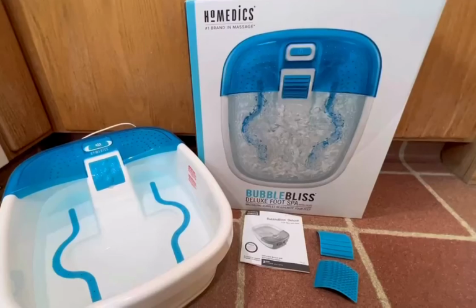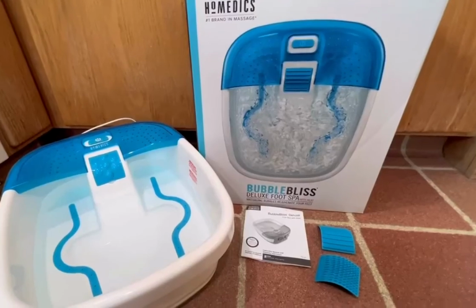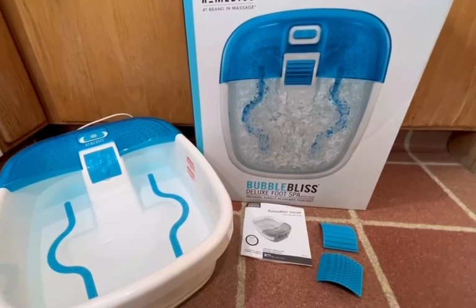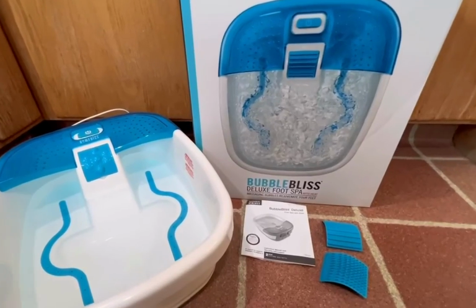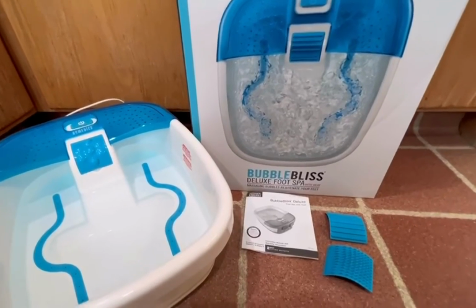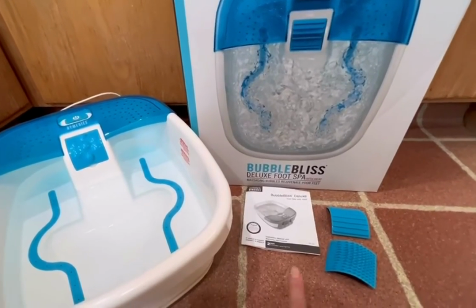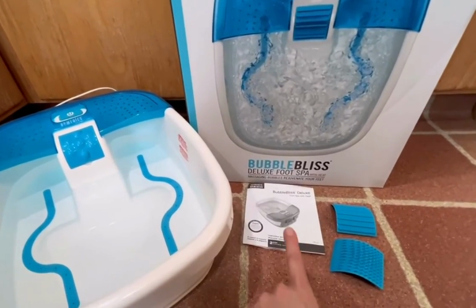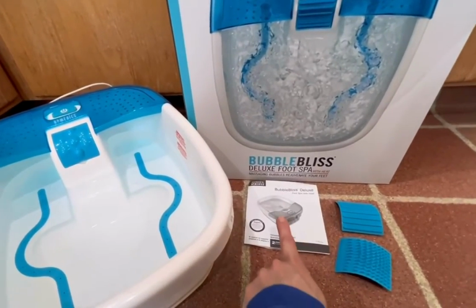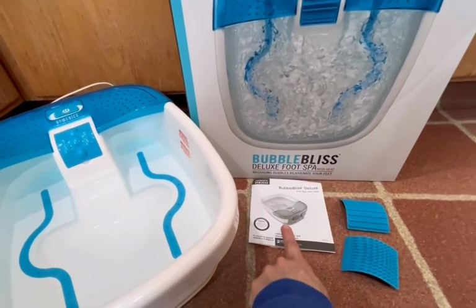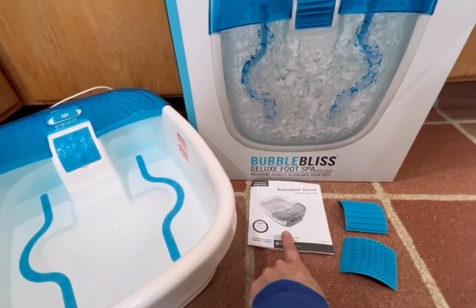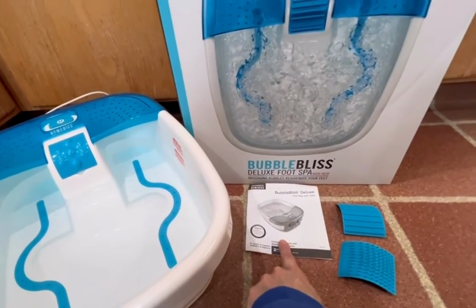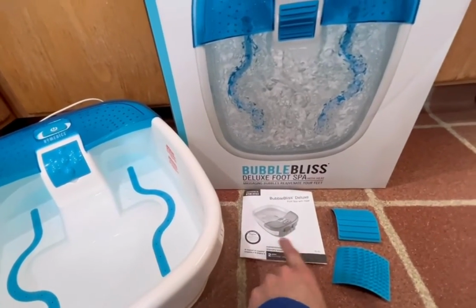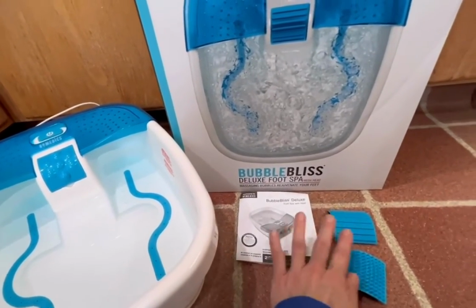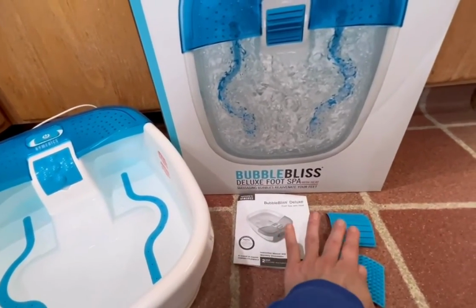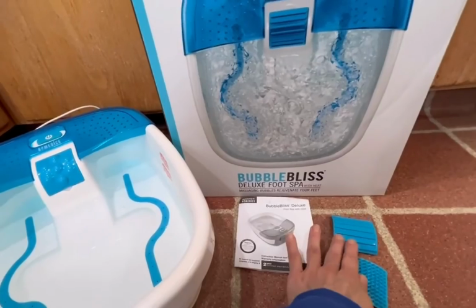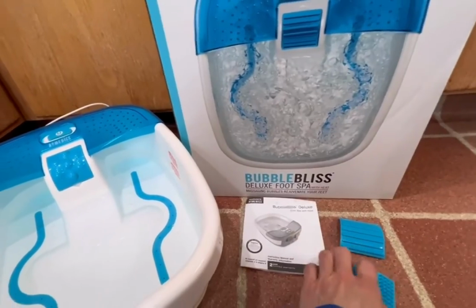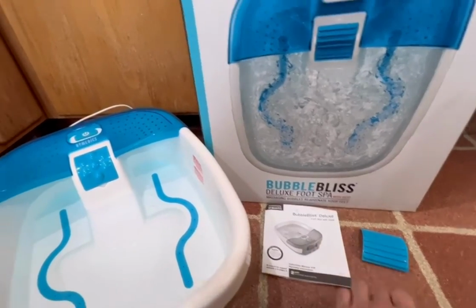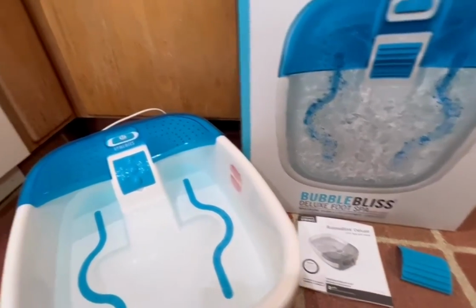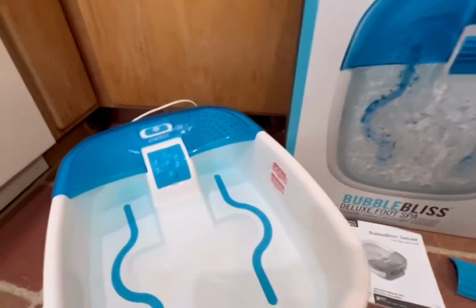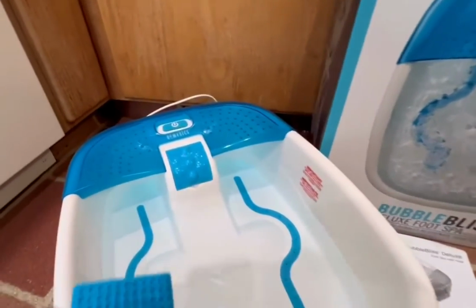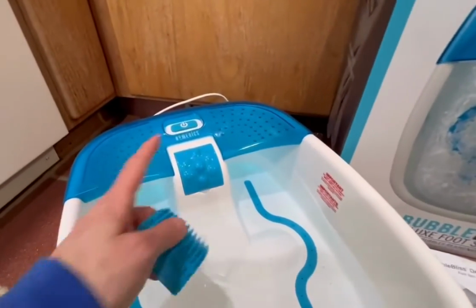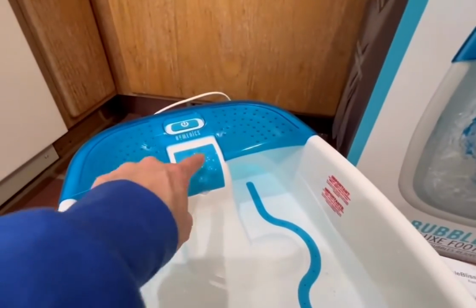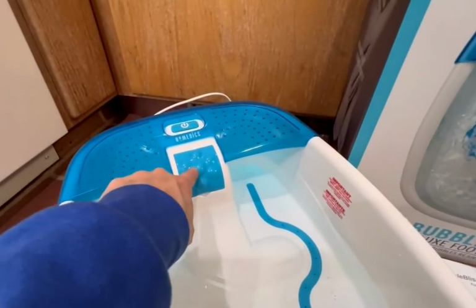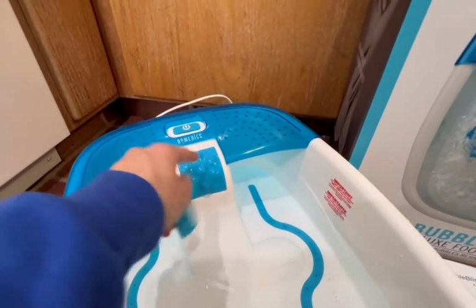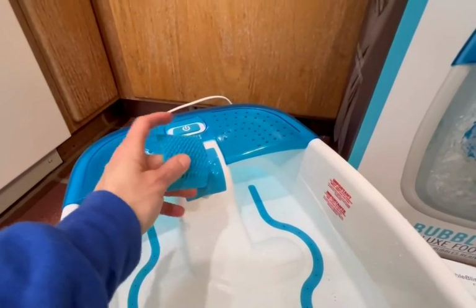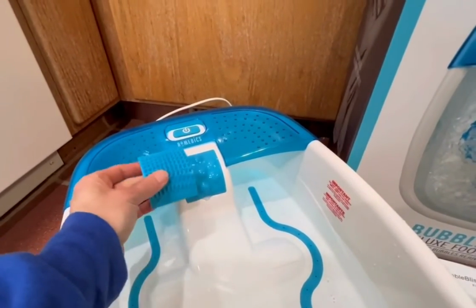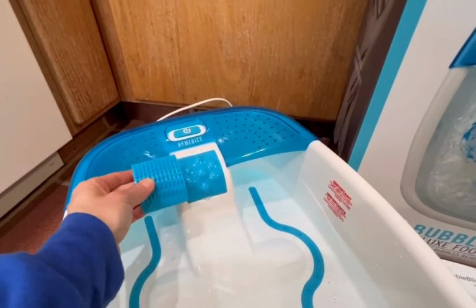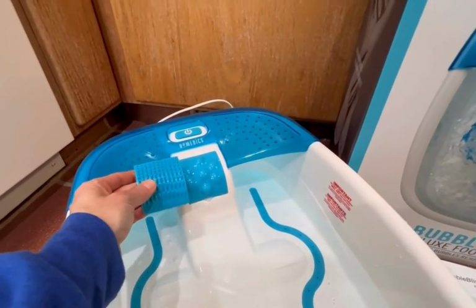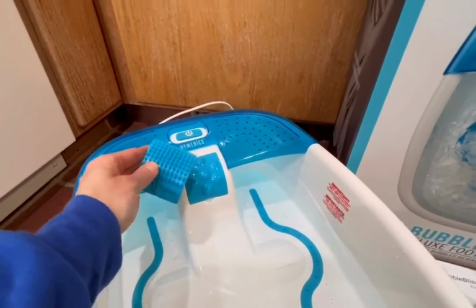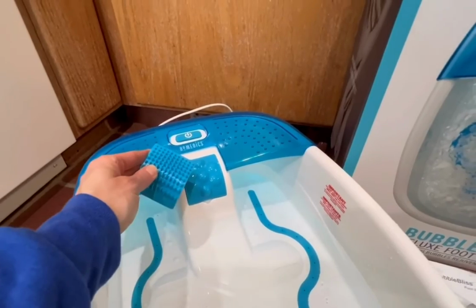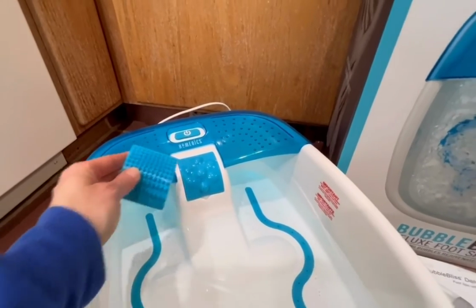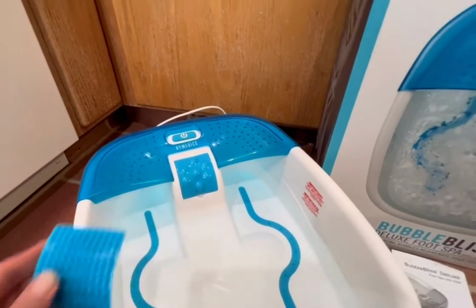This is the Deluxe Foot Spa Bubble Bliss from Homedics. In the box comes the instruction manual and three of these hard plastic massaging plates that you can switch out.